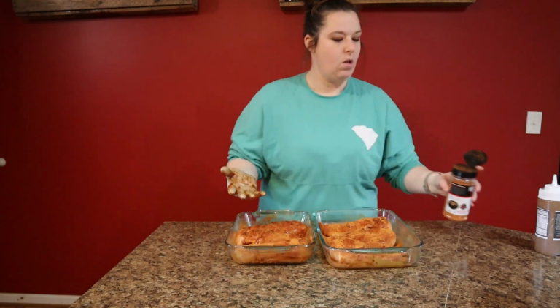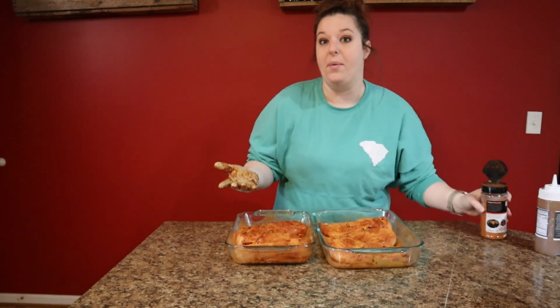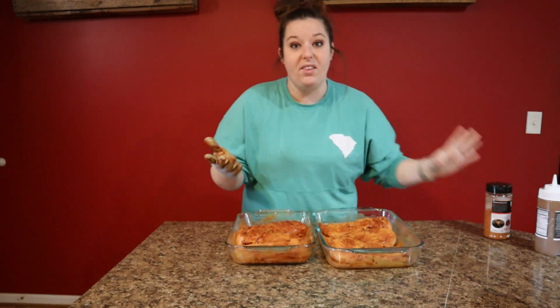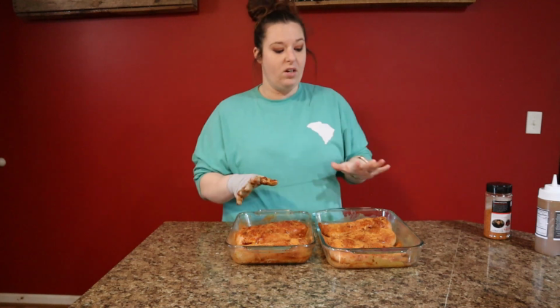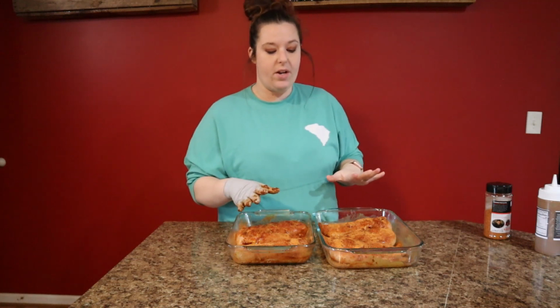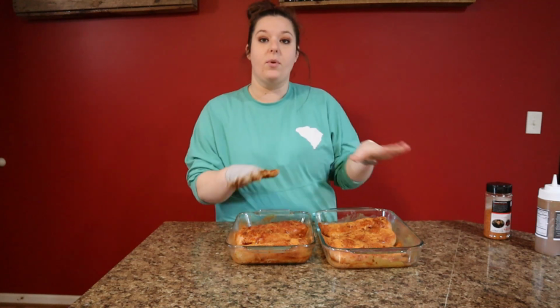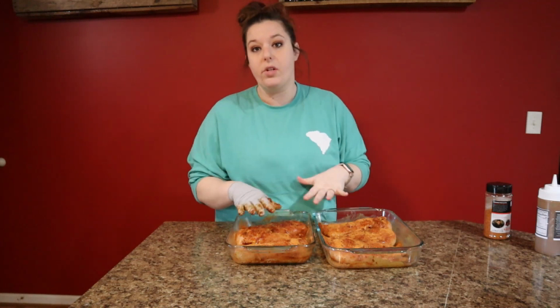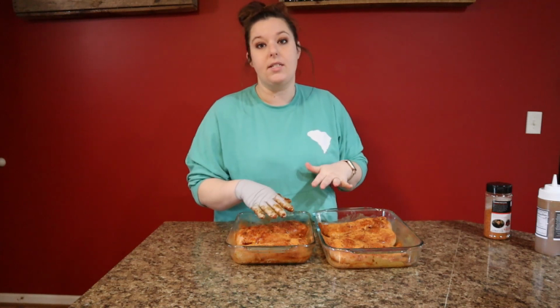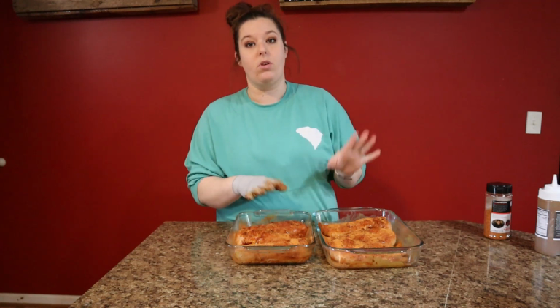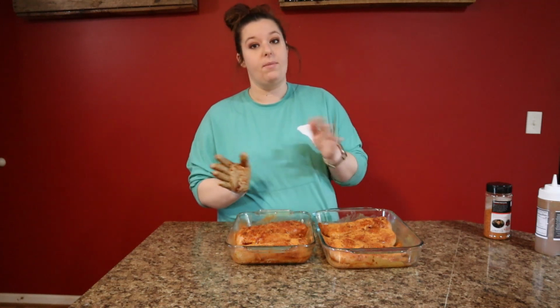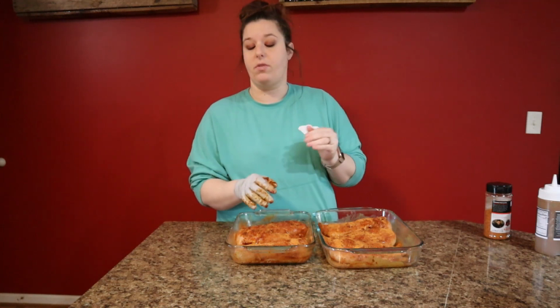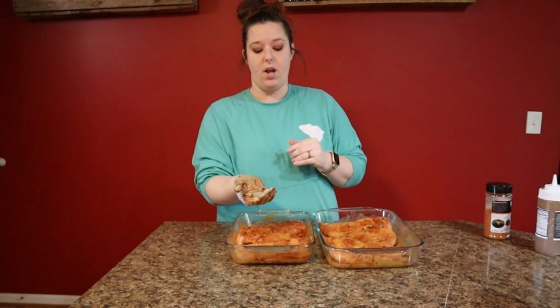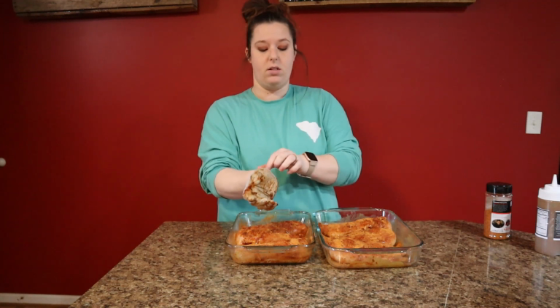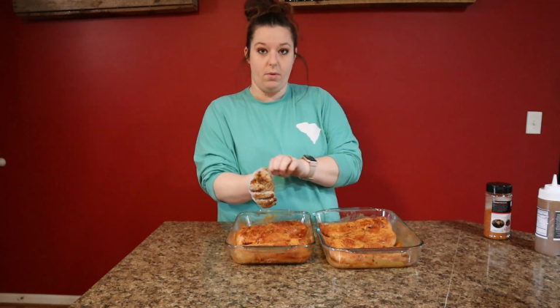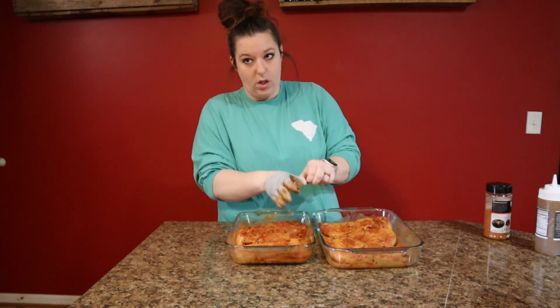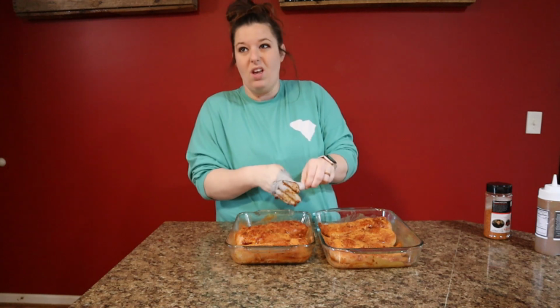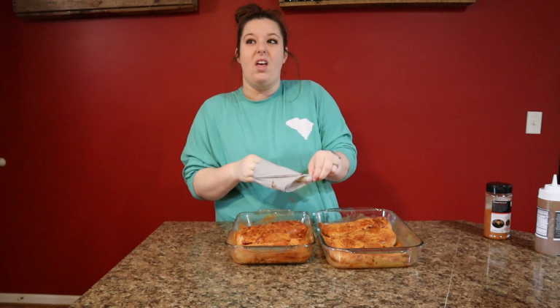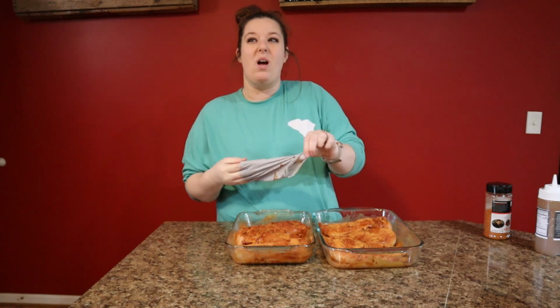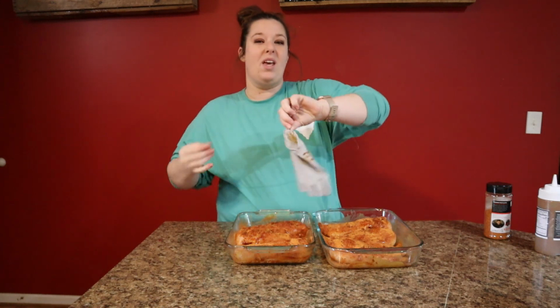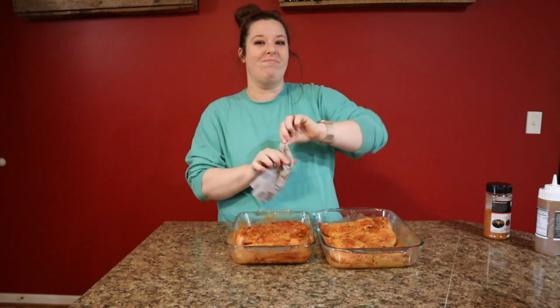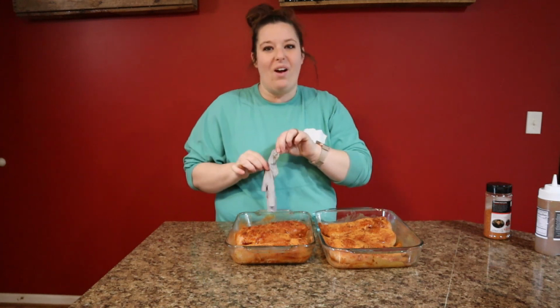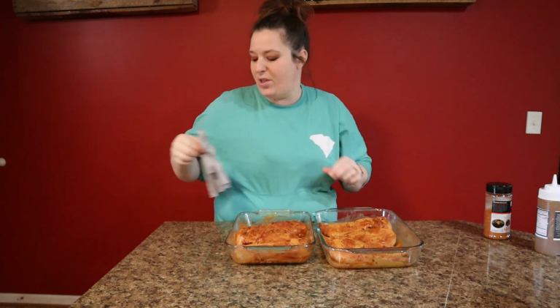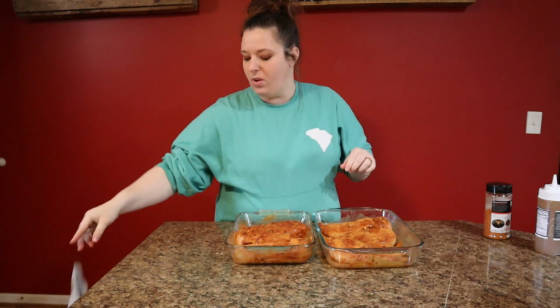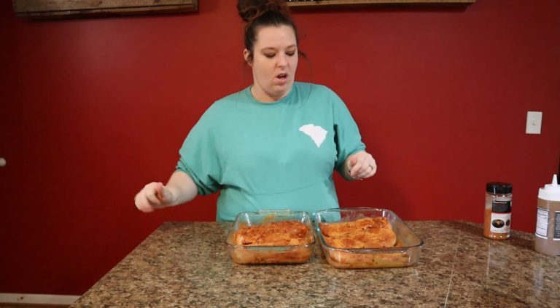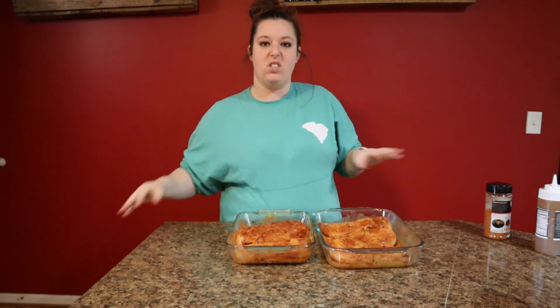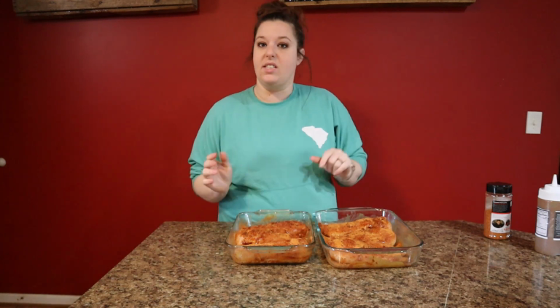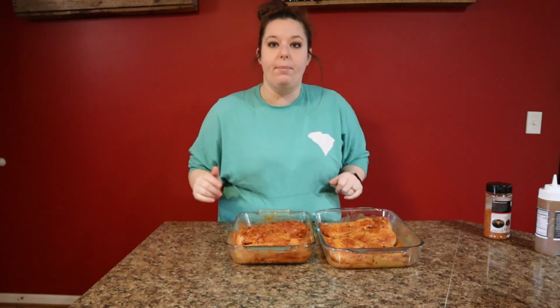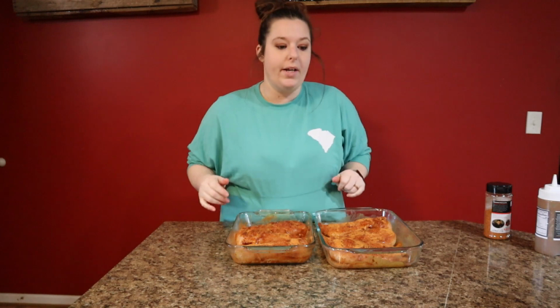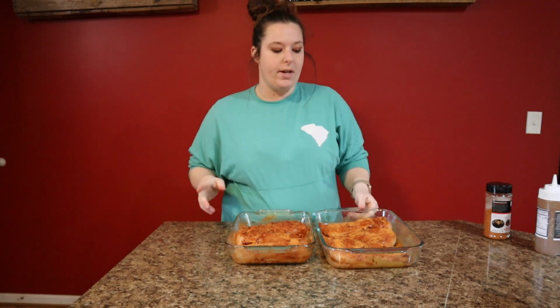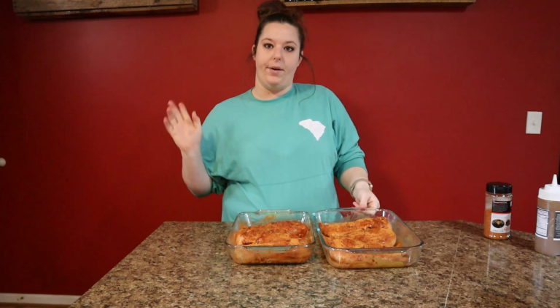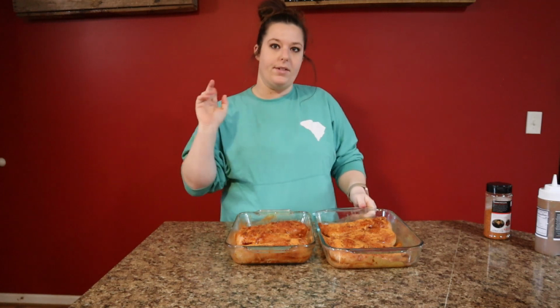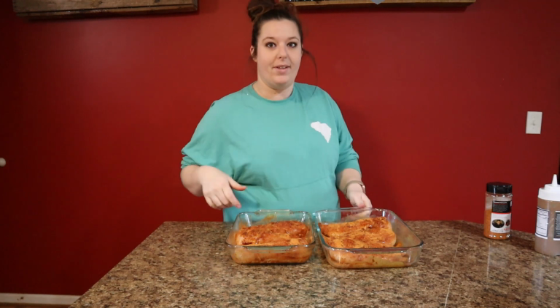Alright, we've got everything good and coated, so I'm going to cover these and stick them in the refrigerator until we're ready to cook. It'll probably be an hour or two just to let them marinate, so I'll see you guys here shortly.